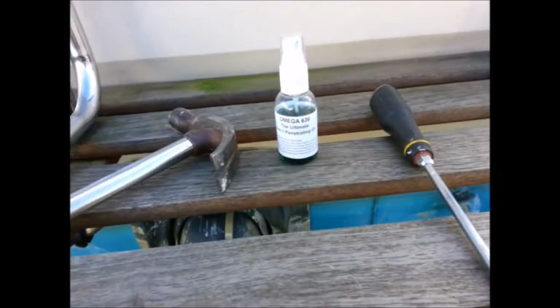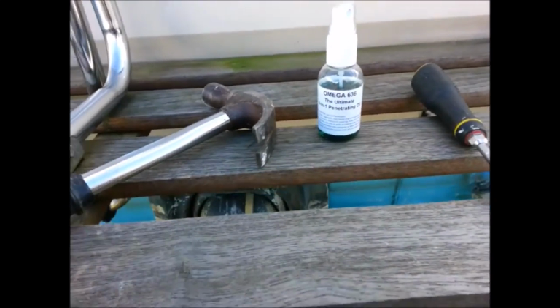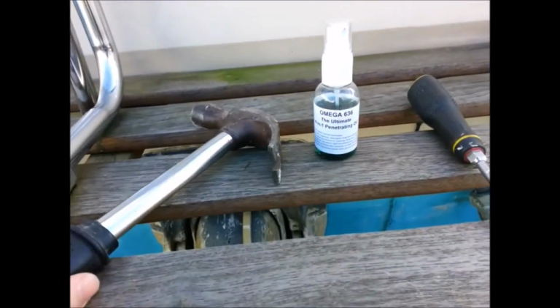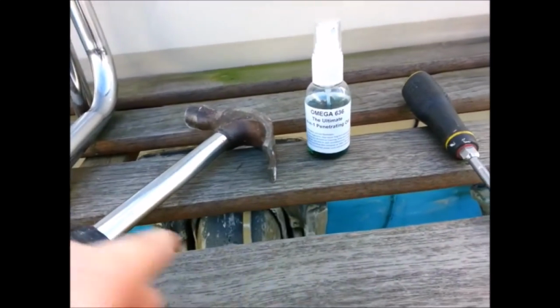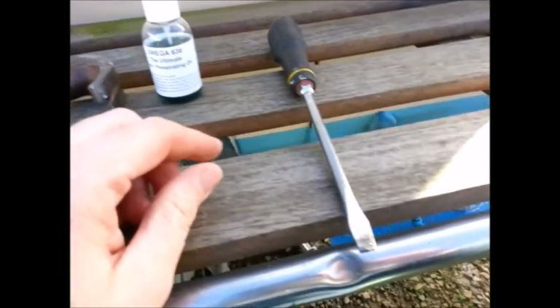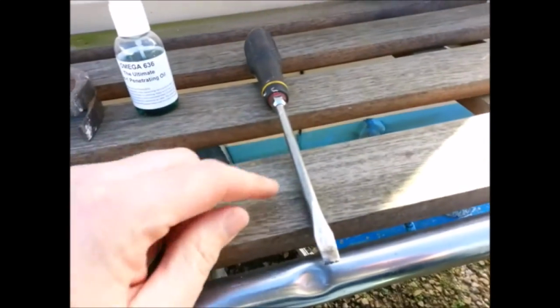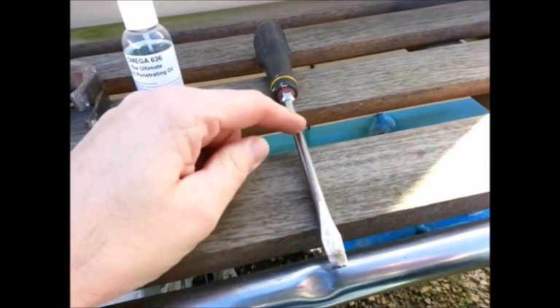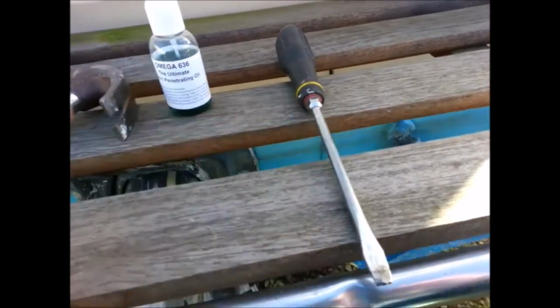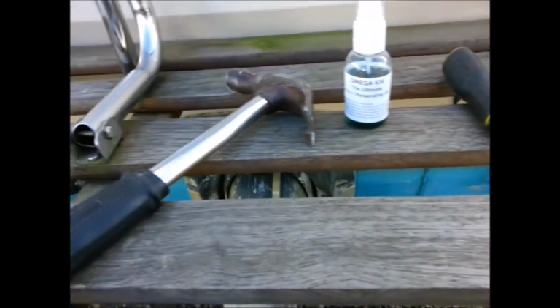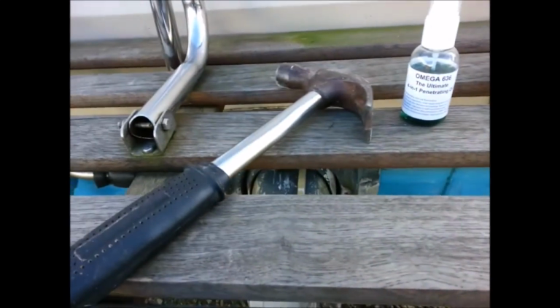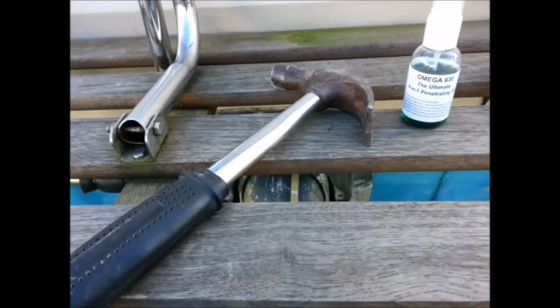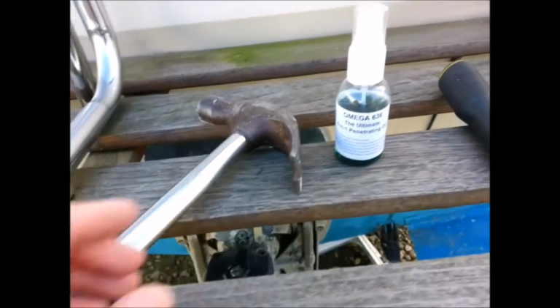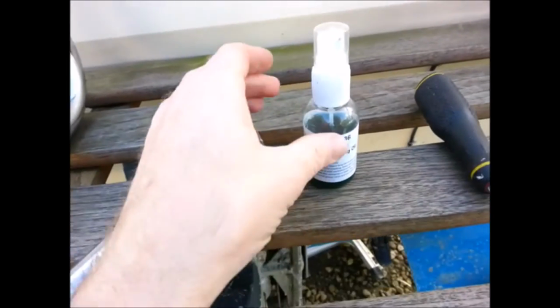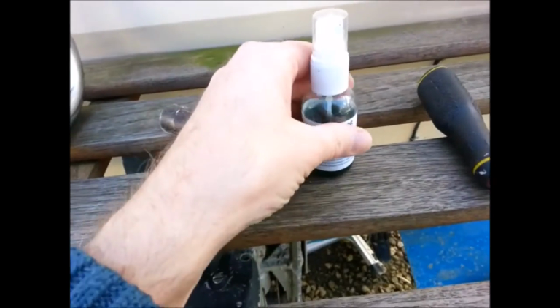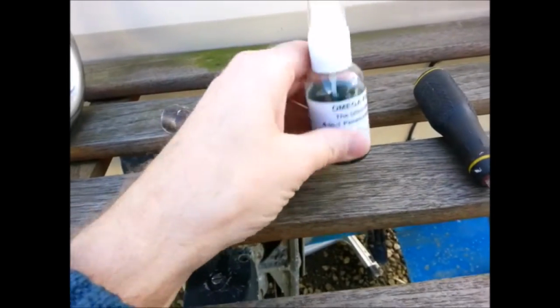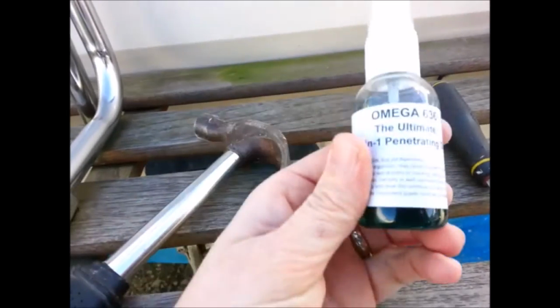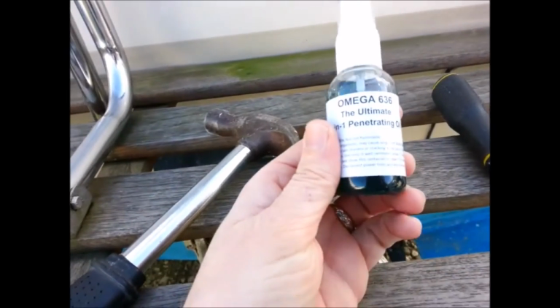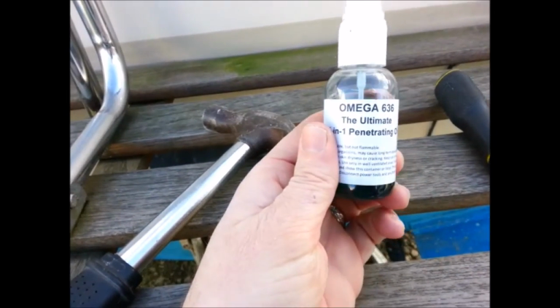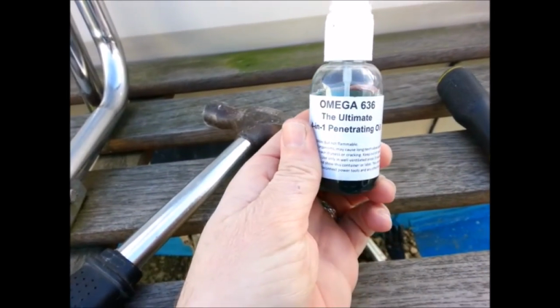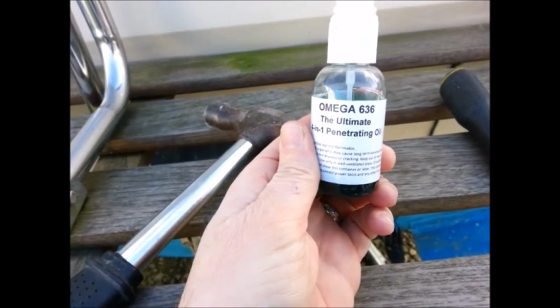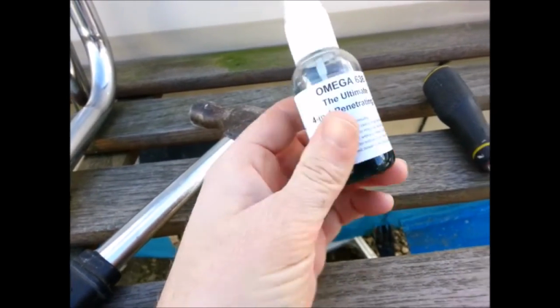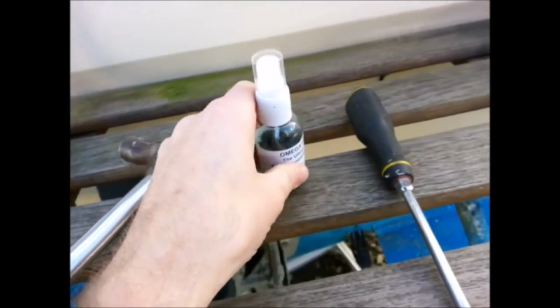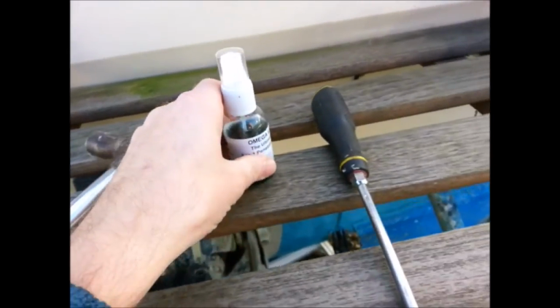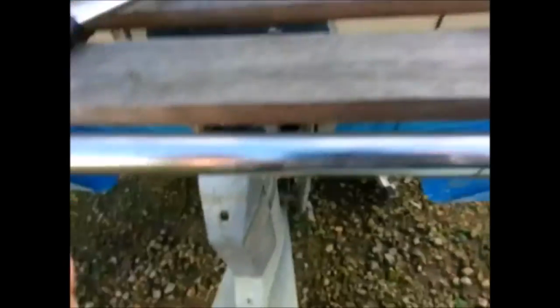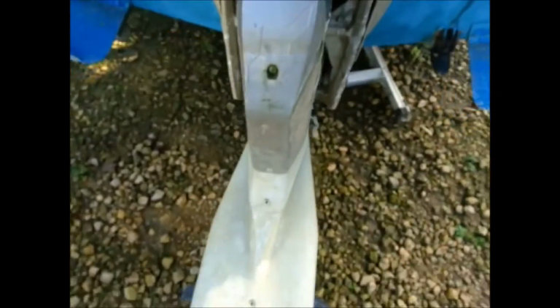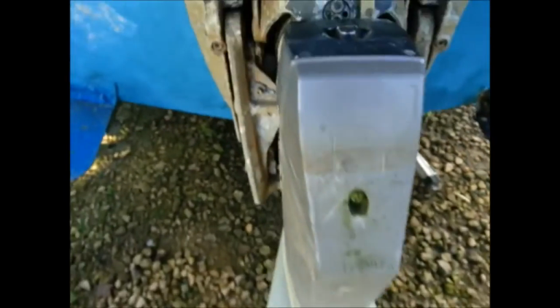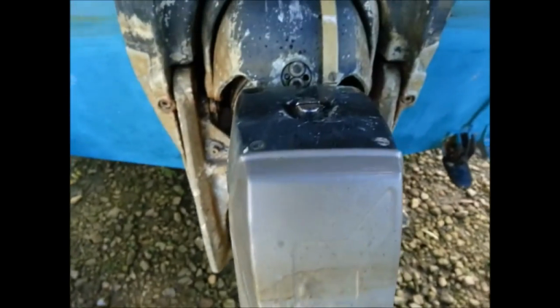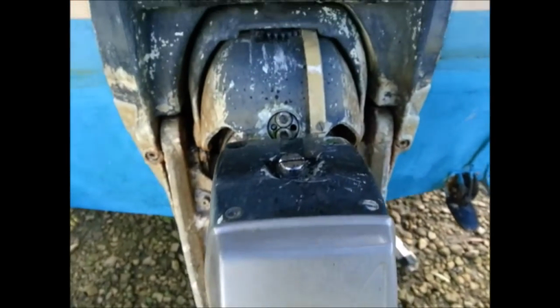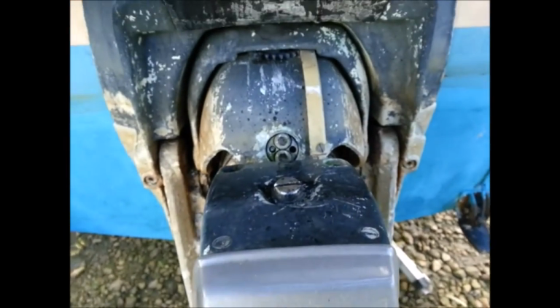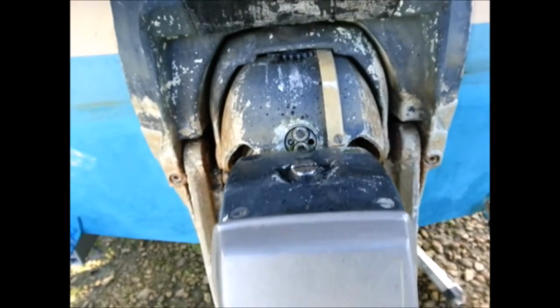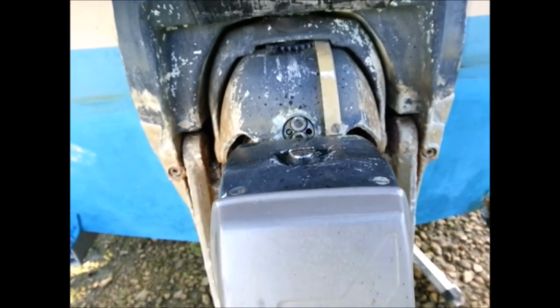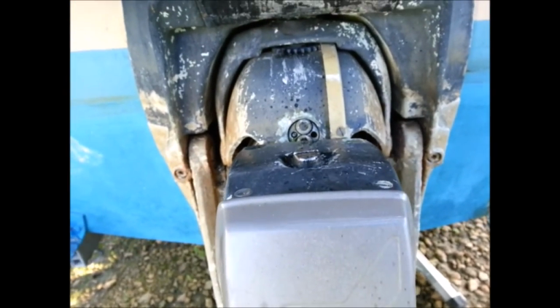This is what I've just done. I've used this big screwdriver, tapped it with a hammer after having applied some of this stuff — penetrating oil — and happy days. It's actually moved.